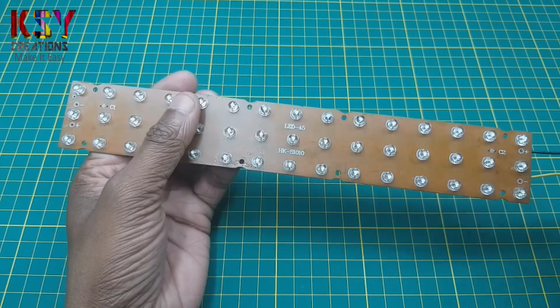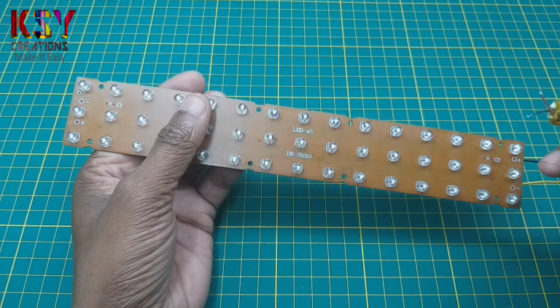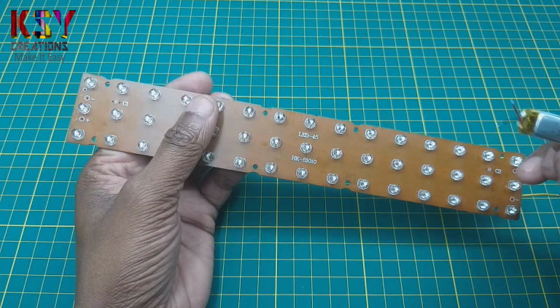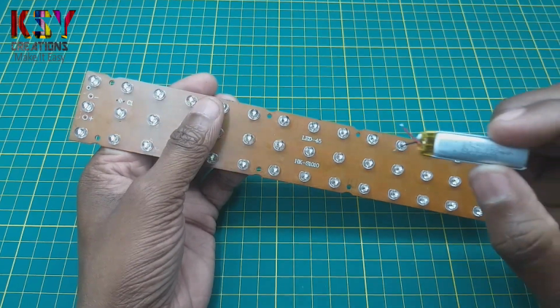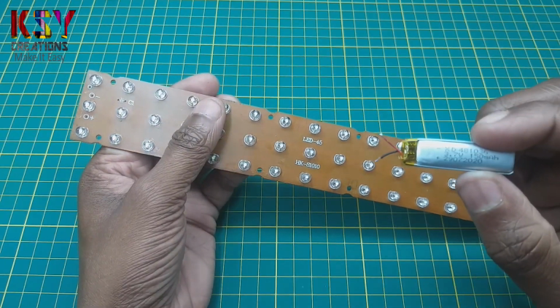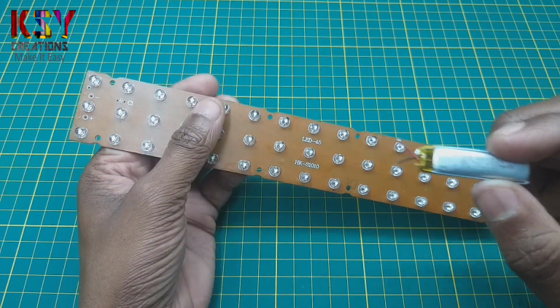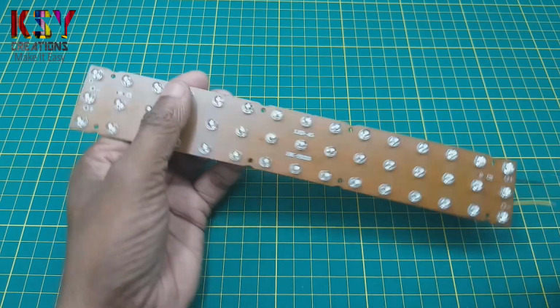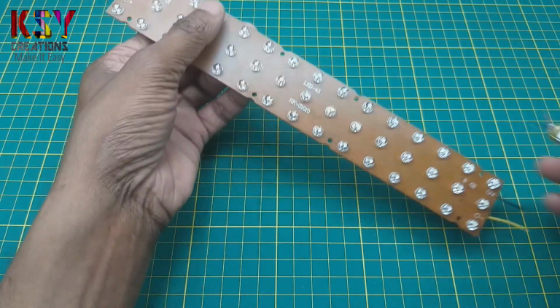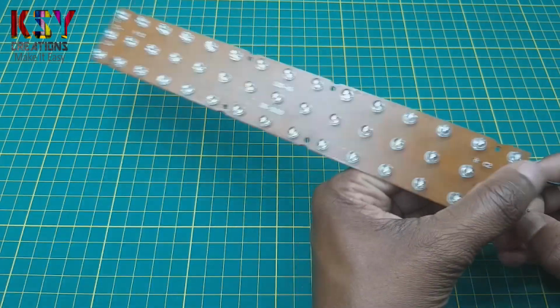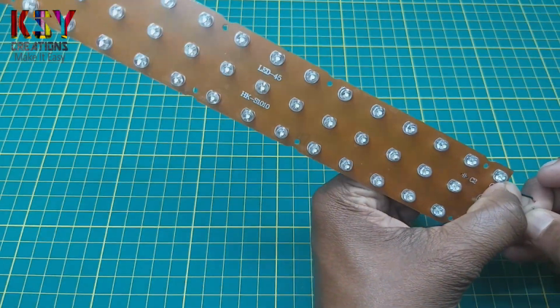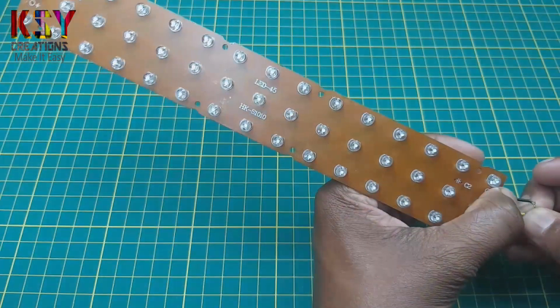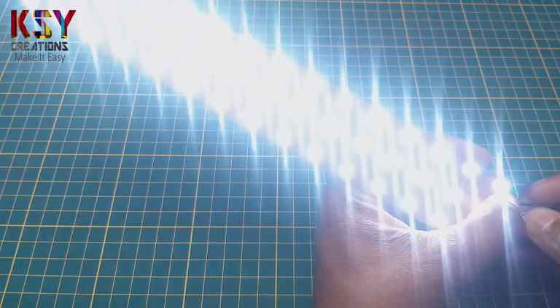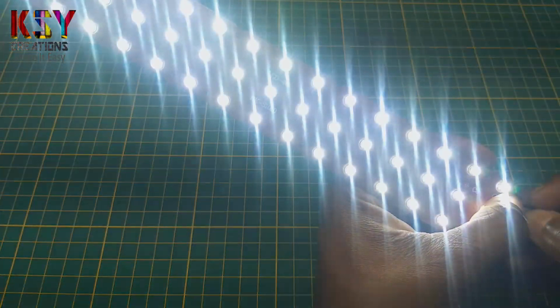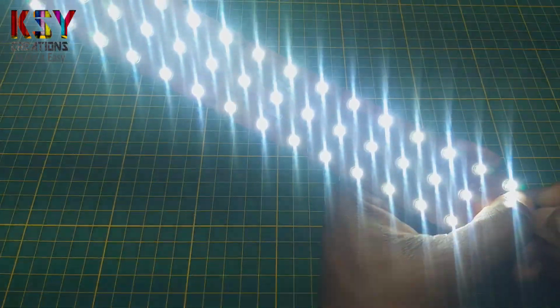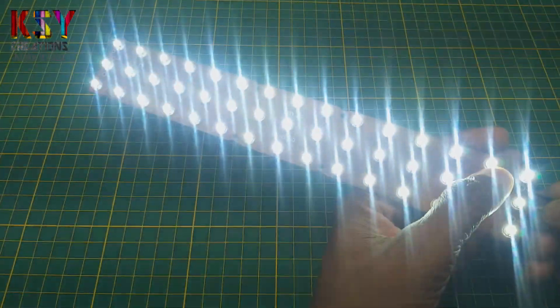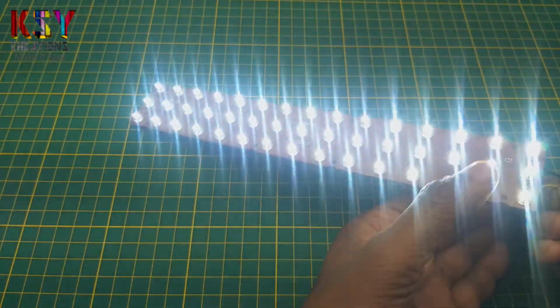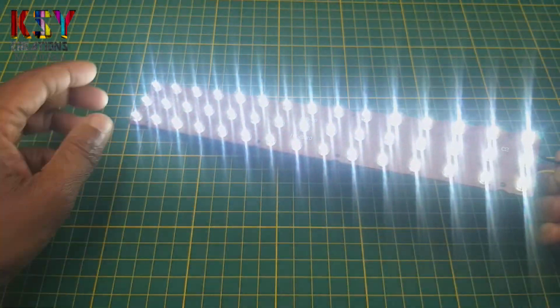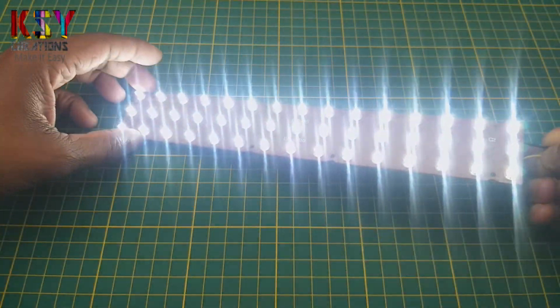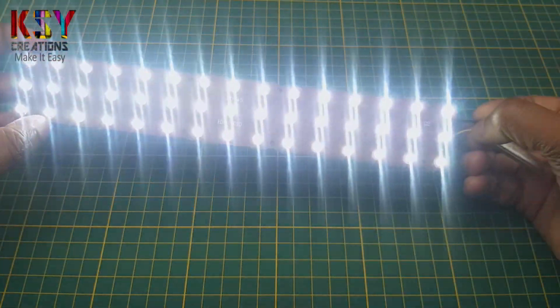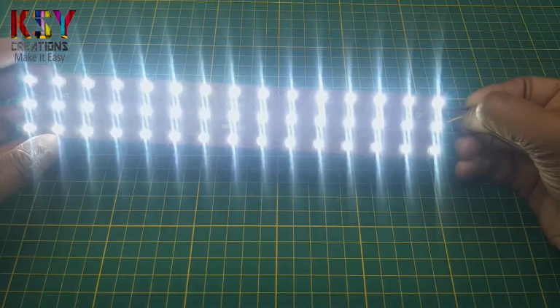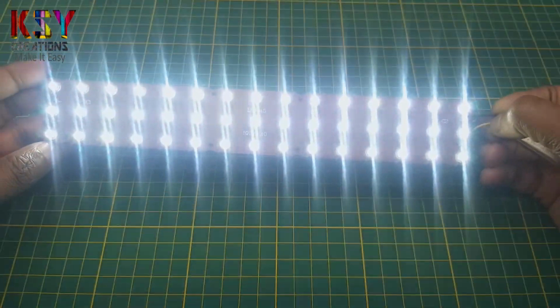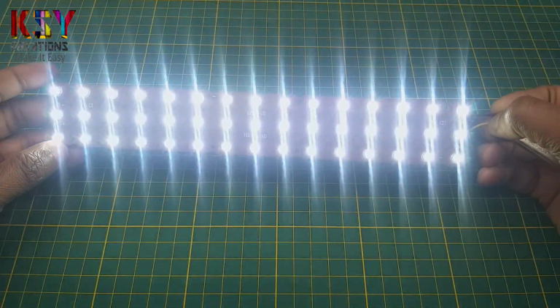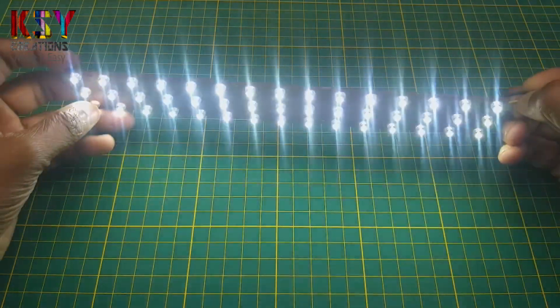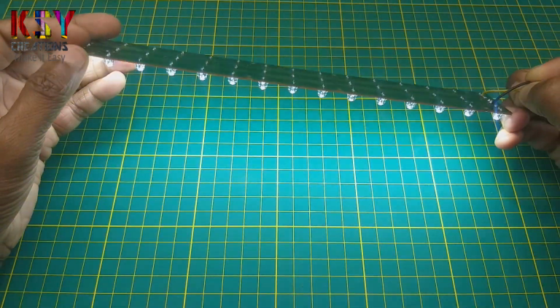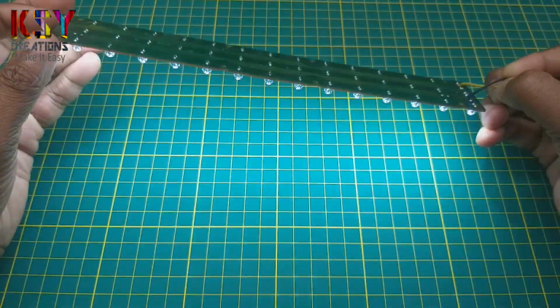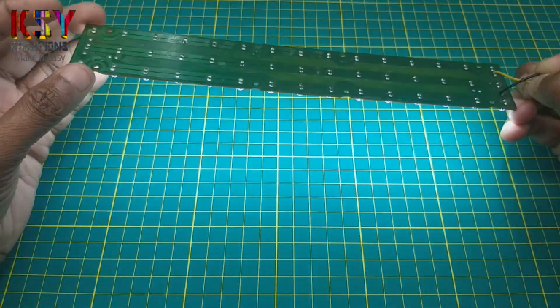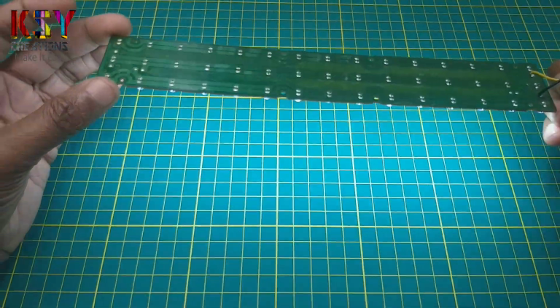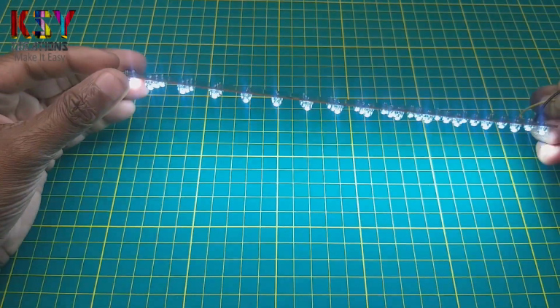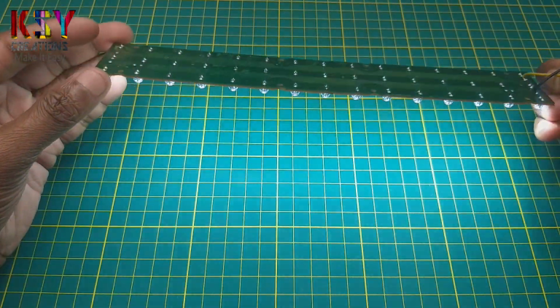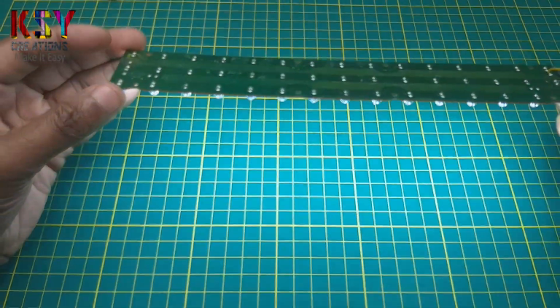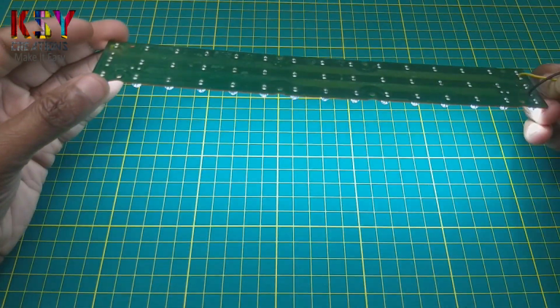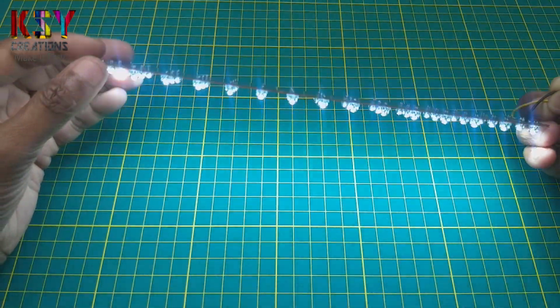You can see I have this 3.7V battery. You can see this strip is working on 3V, and it is producing a good amount of light.